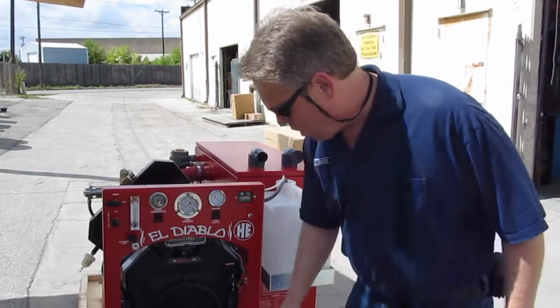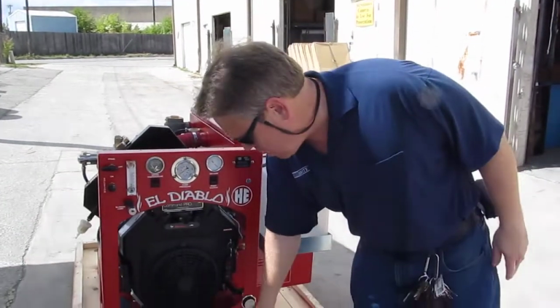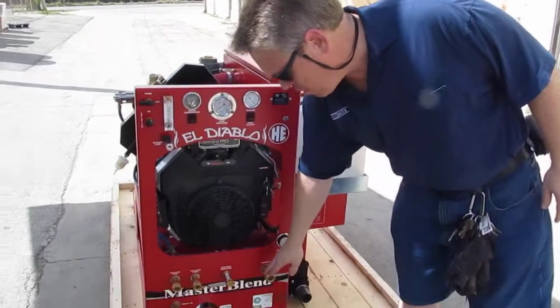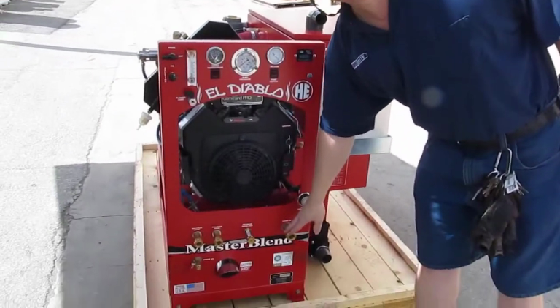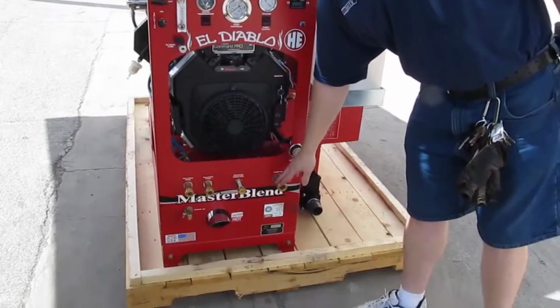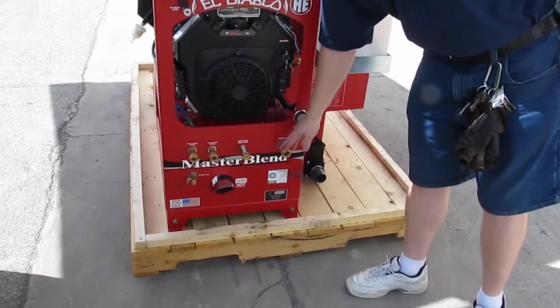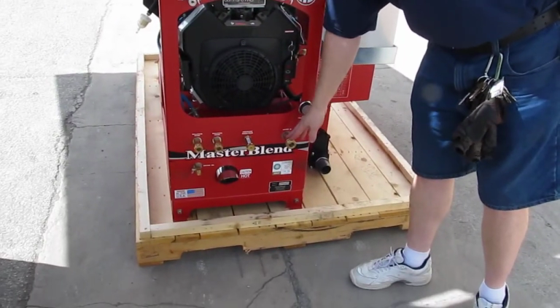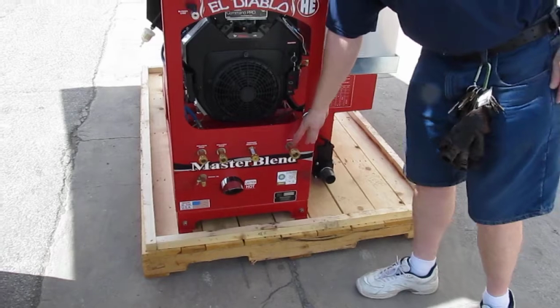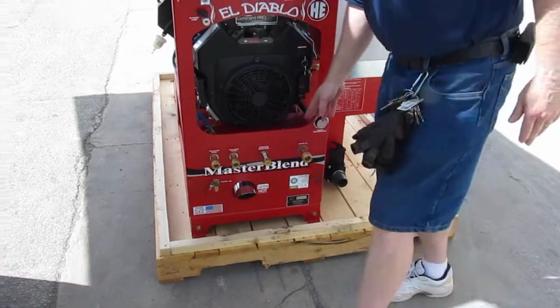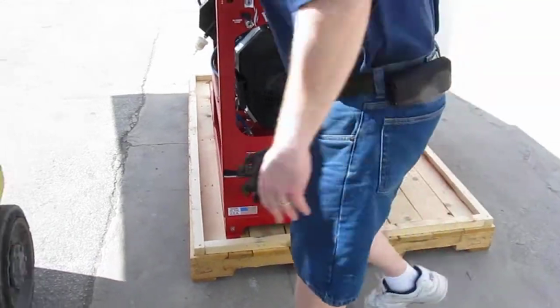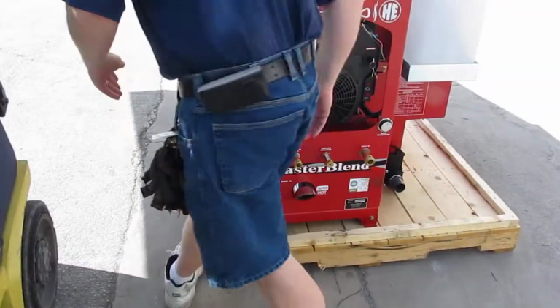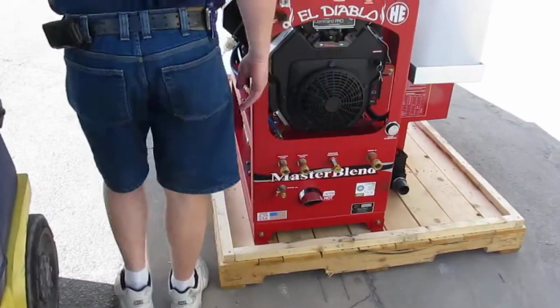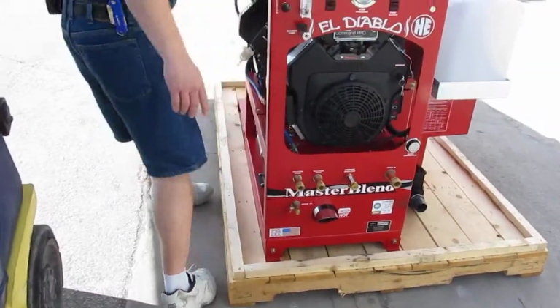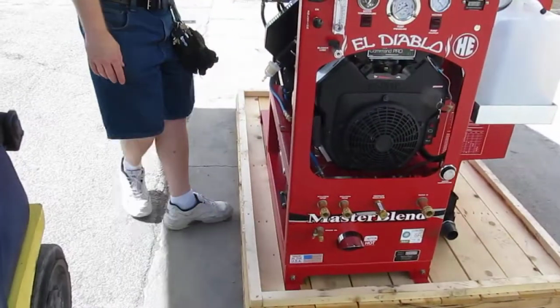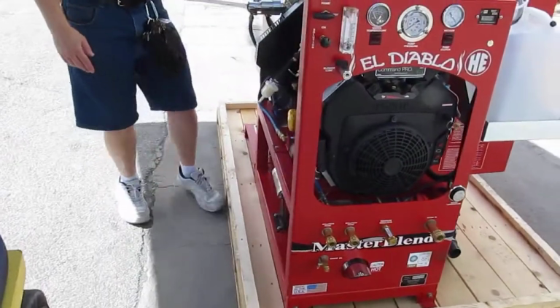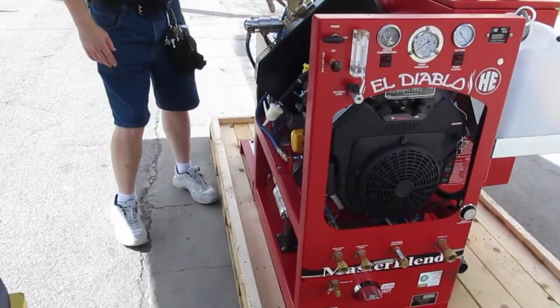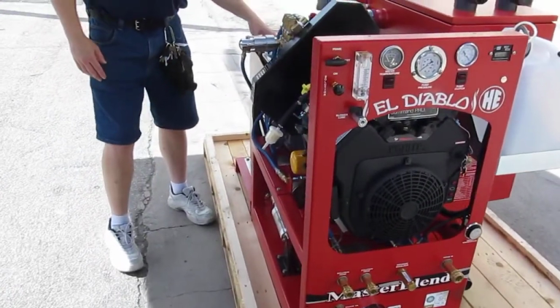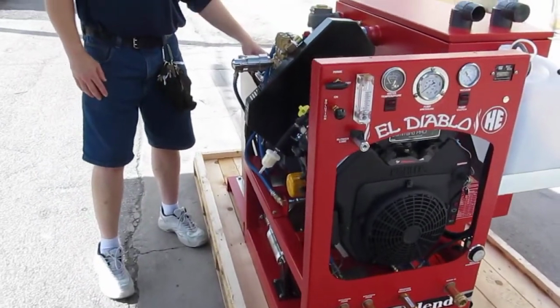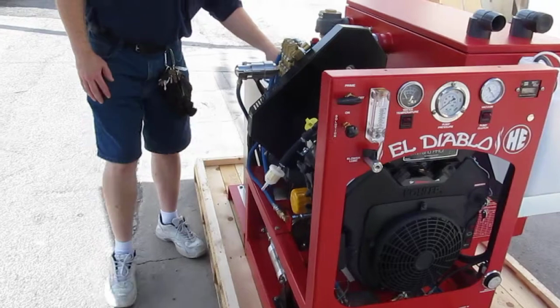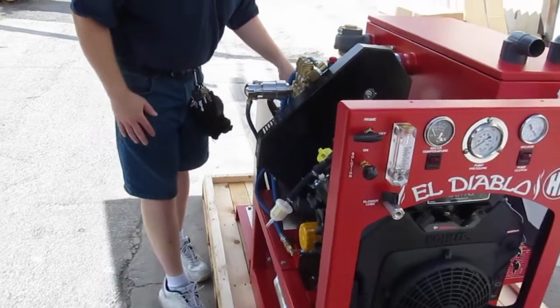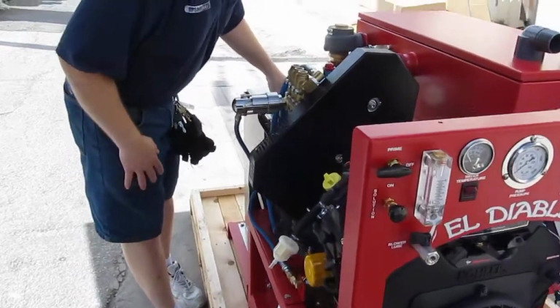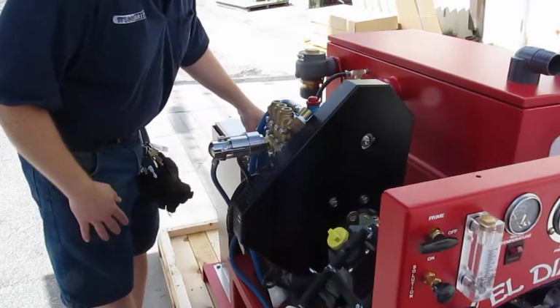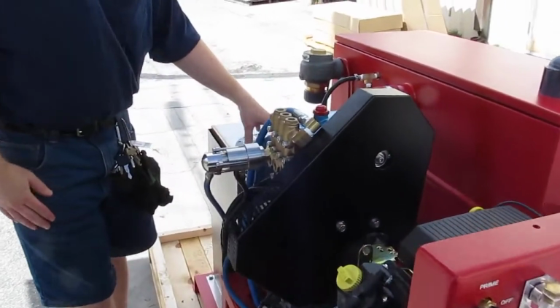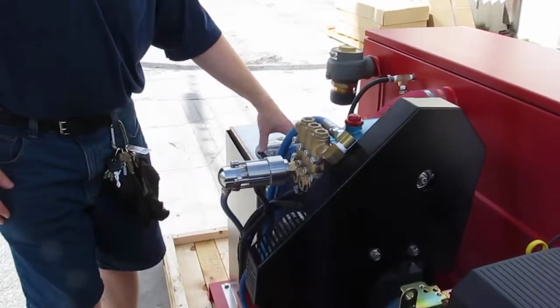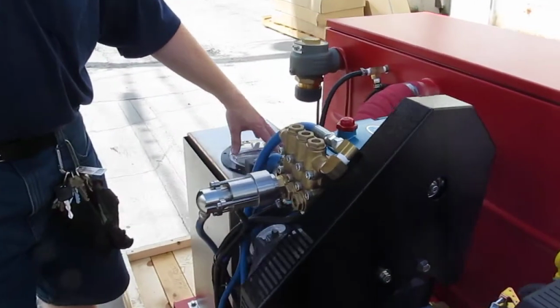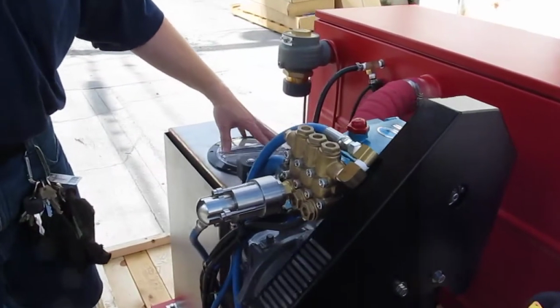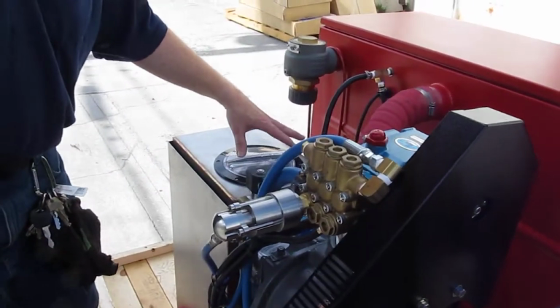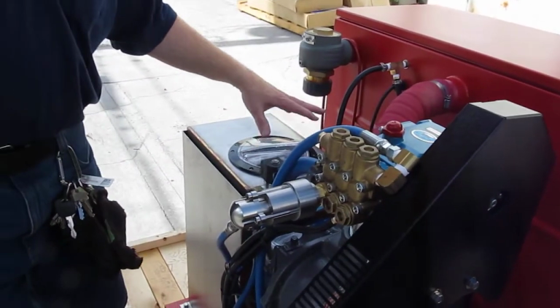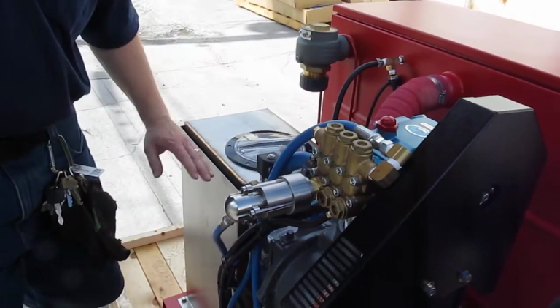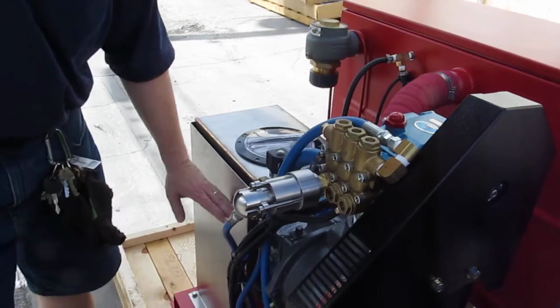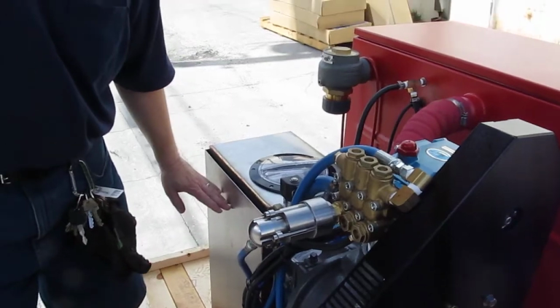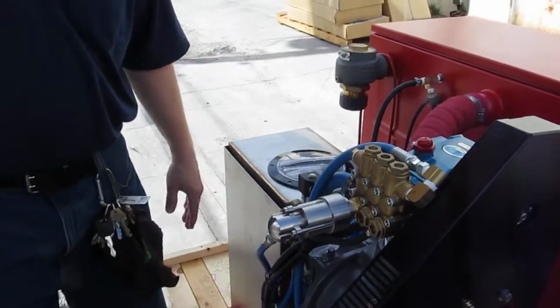To begin with, the water is going to come in through a quick disconnect port. That water travels back to this water box, and there's a float in there to control the amount of water in it.